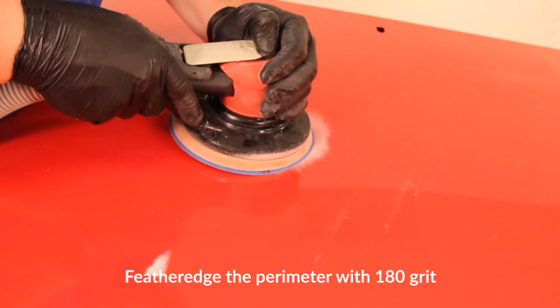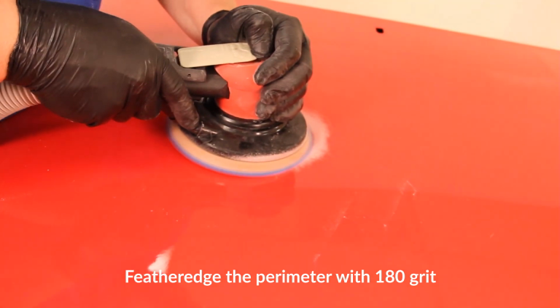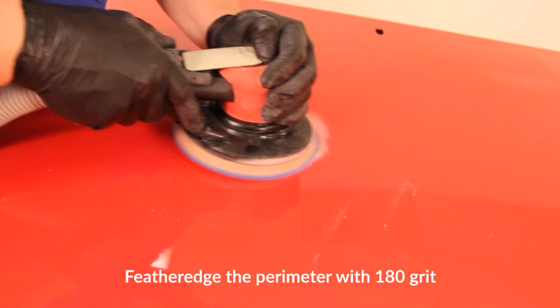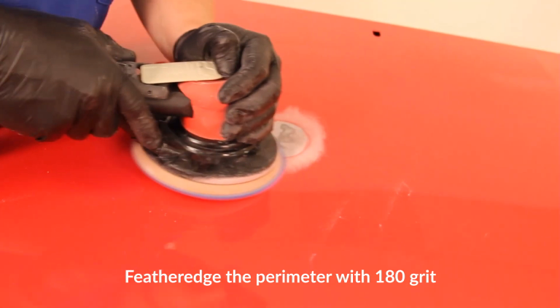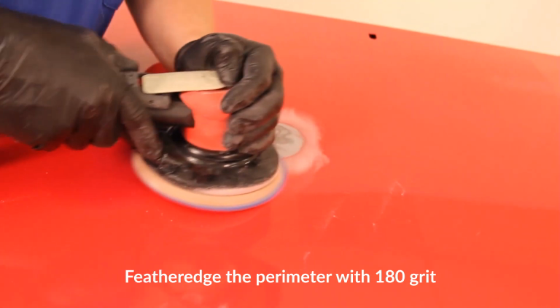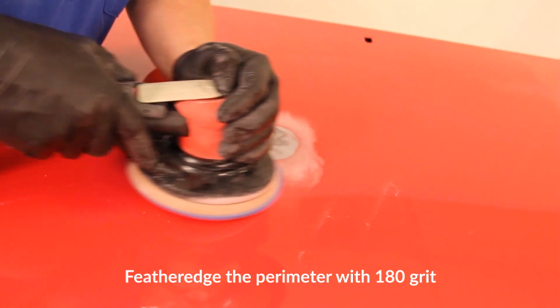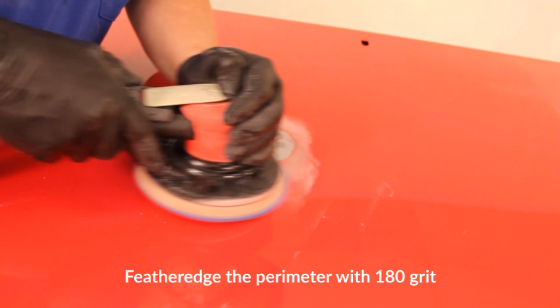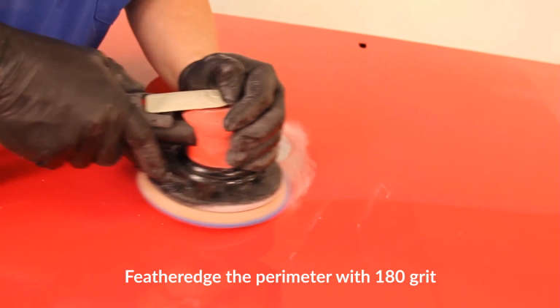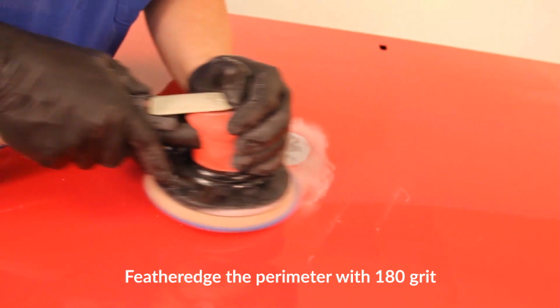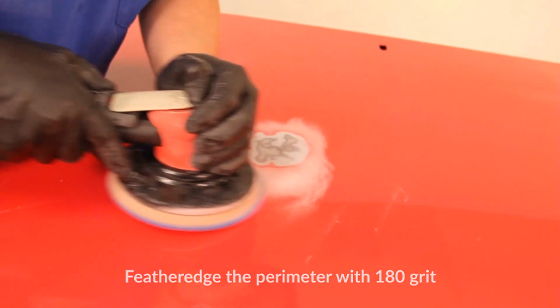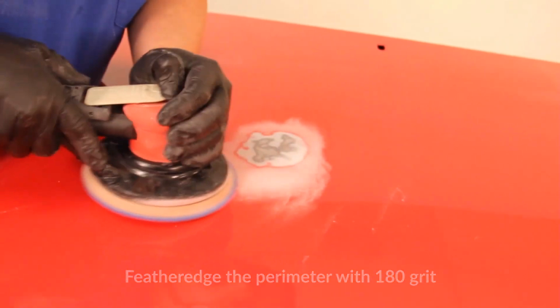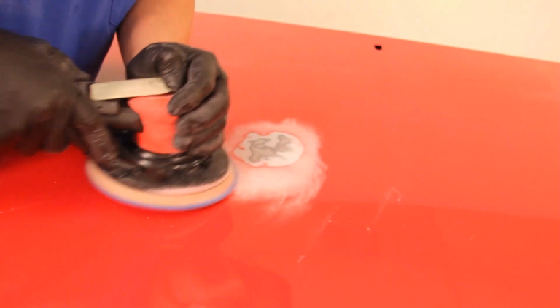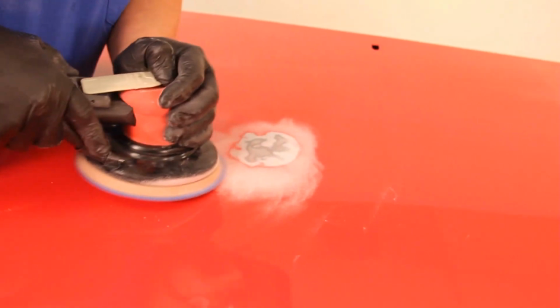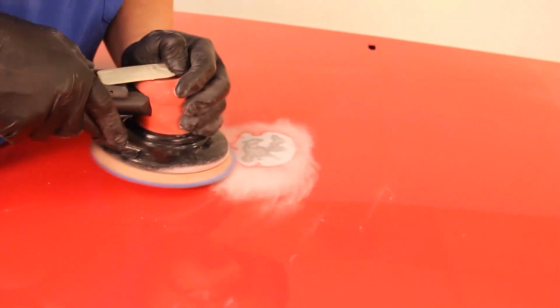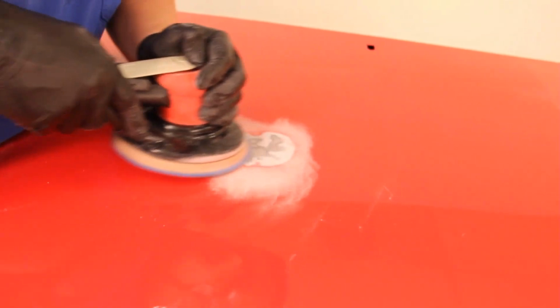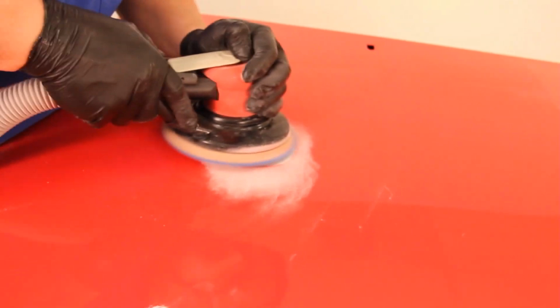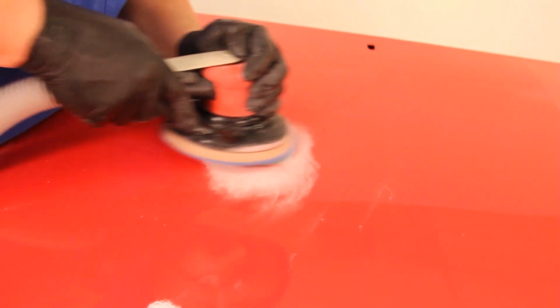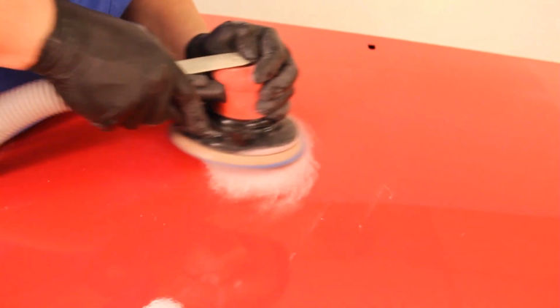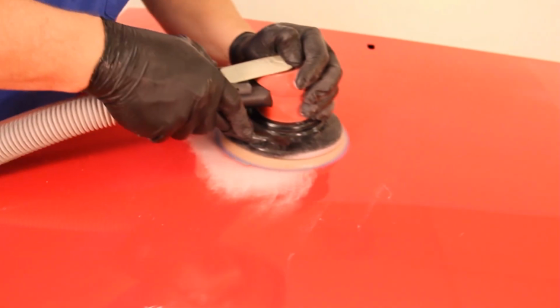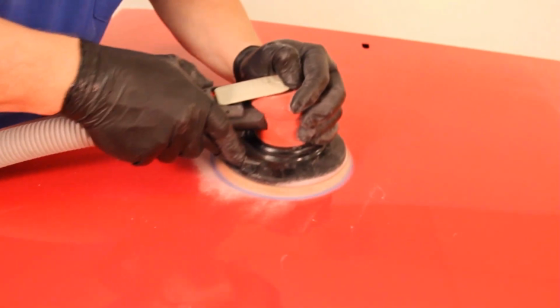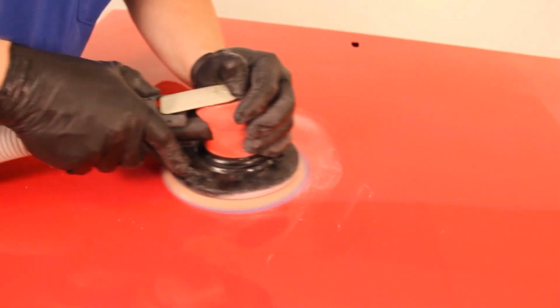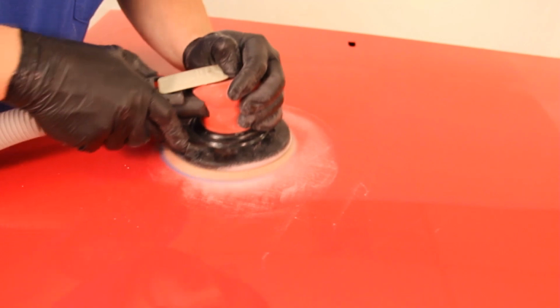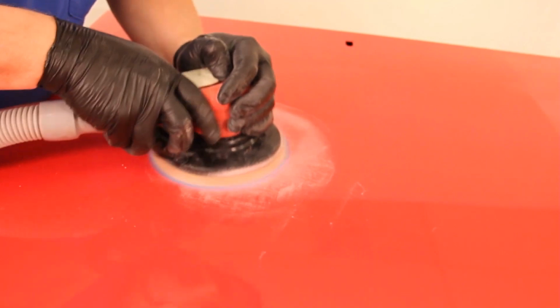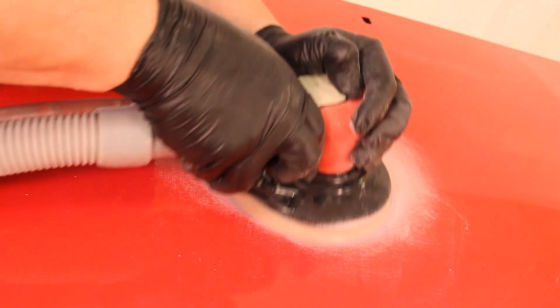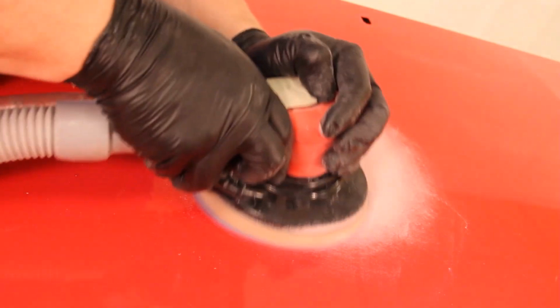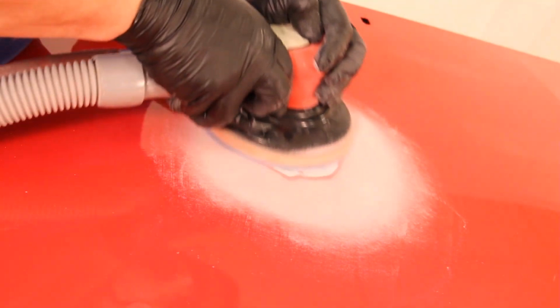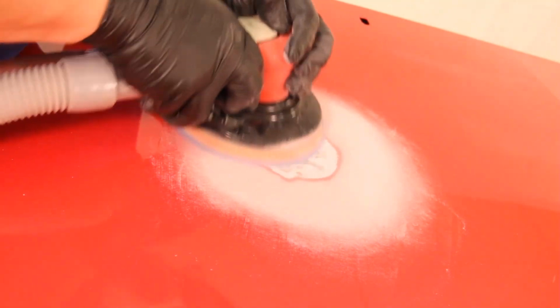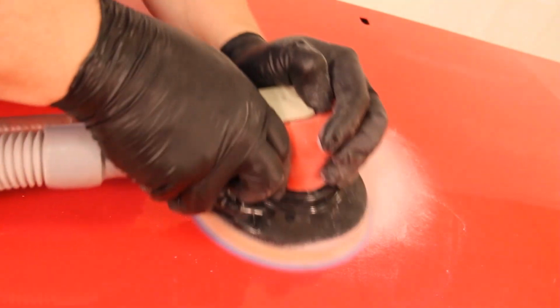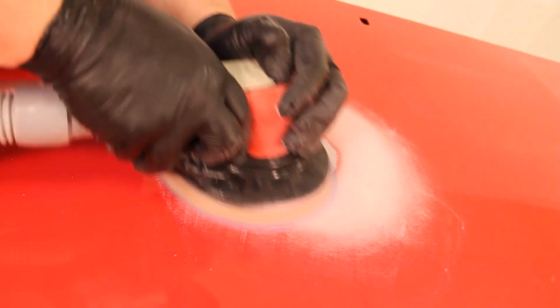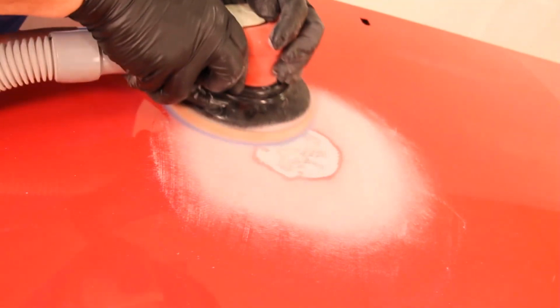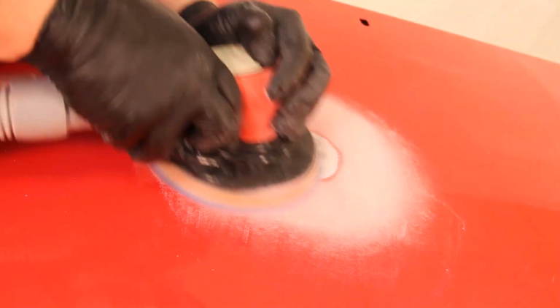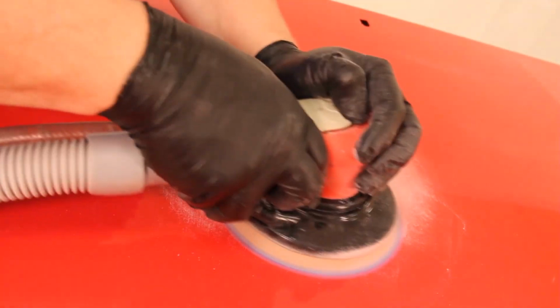After the initial sanding is completed, feather edge the perimeter of the repair with 180 grit on a DA sander for both large and small repairs. This will prepare the area for the application of Optex. To minimize the chance for pinholes and create a premium long-lasting repair, leave a consistent 180 feather edge at the perimeter of the repair.